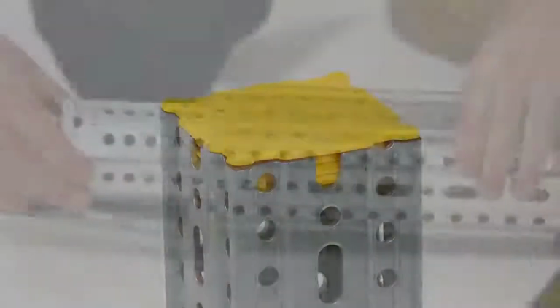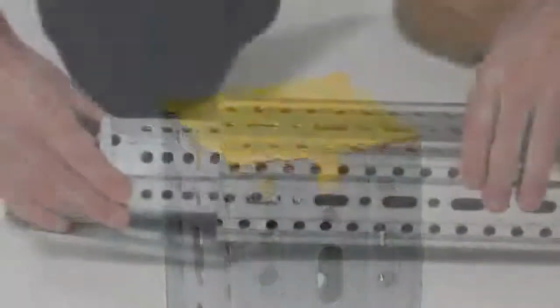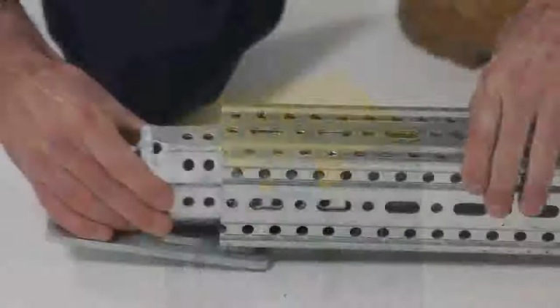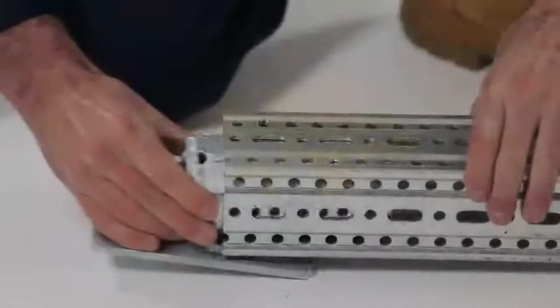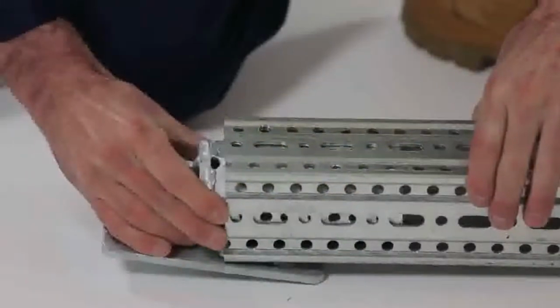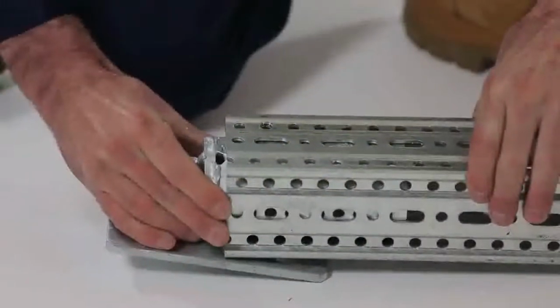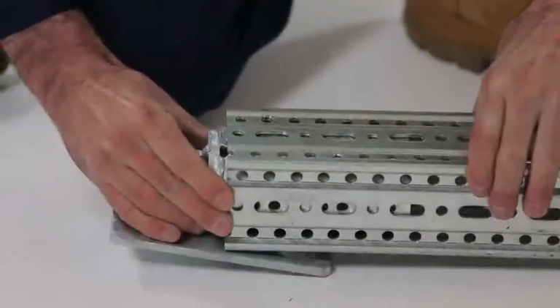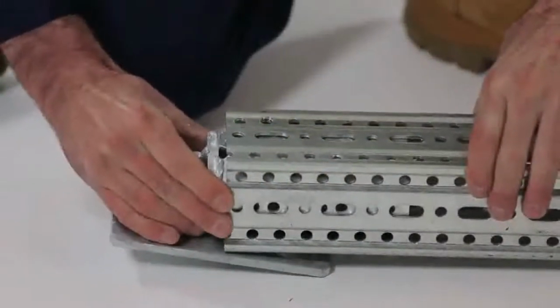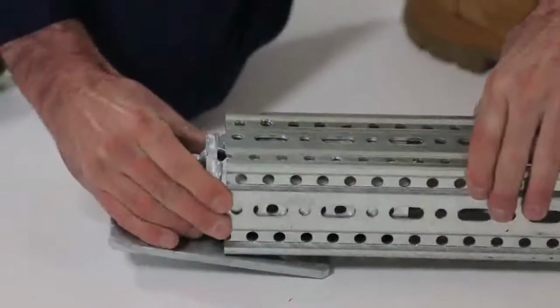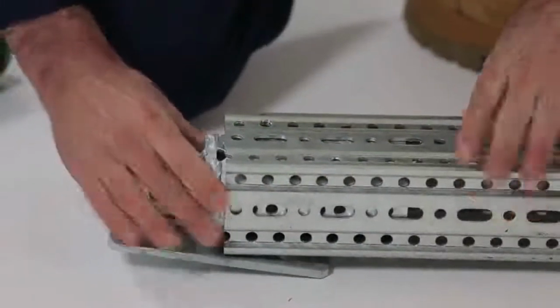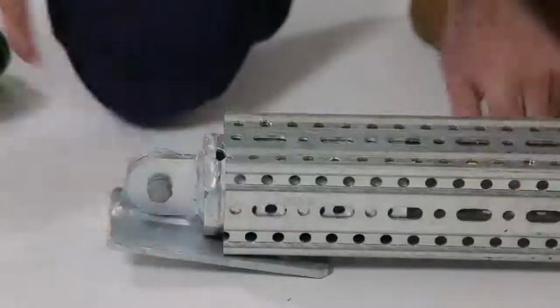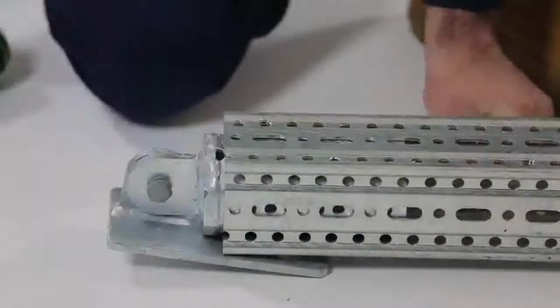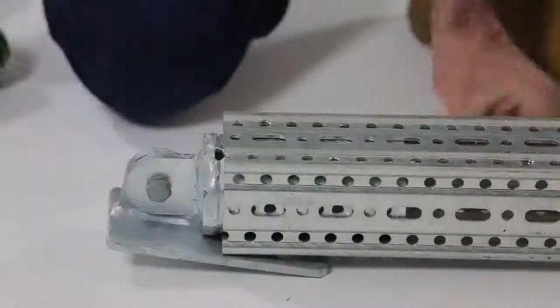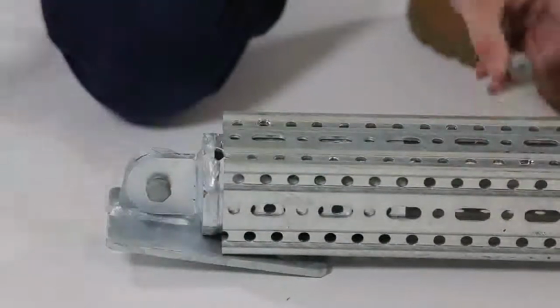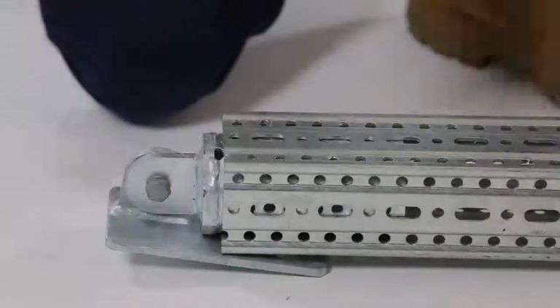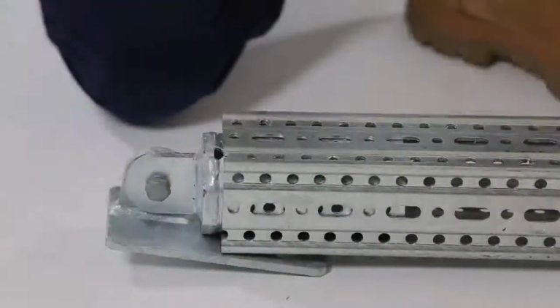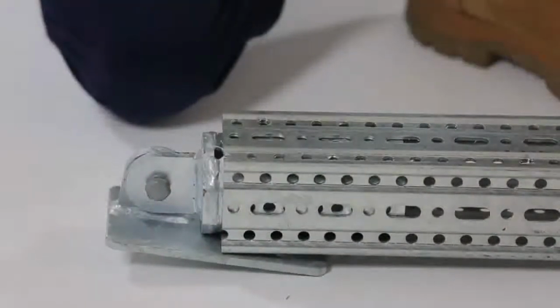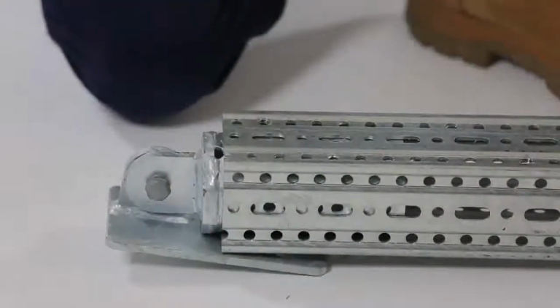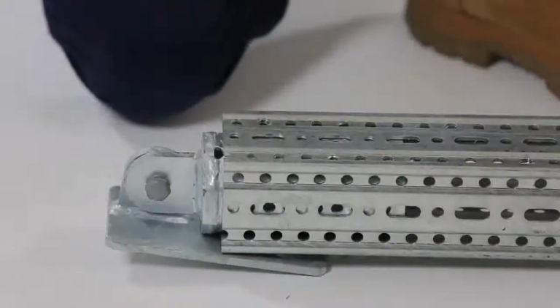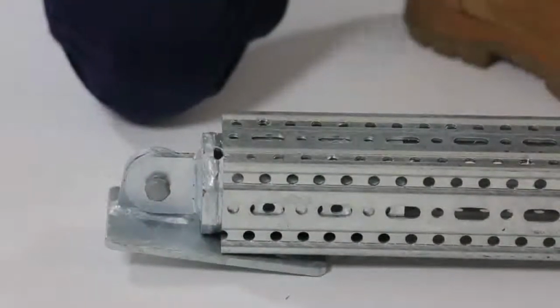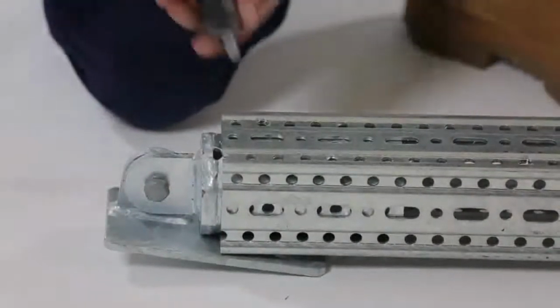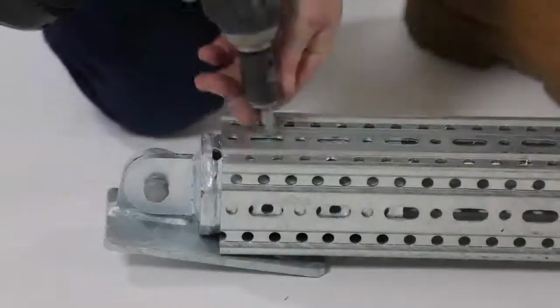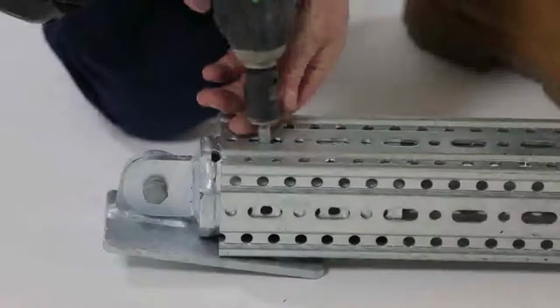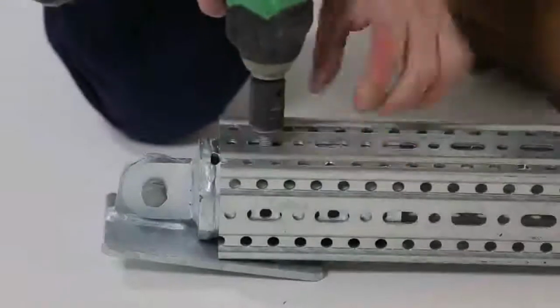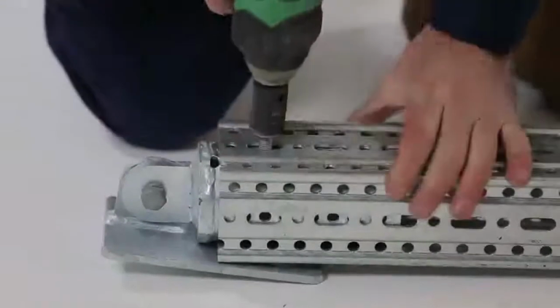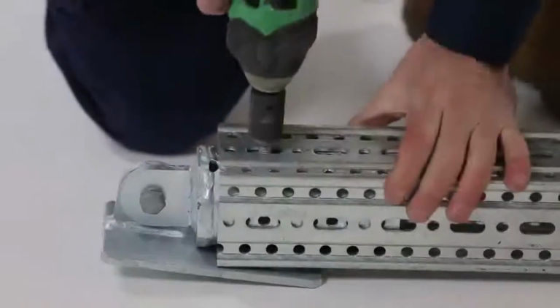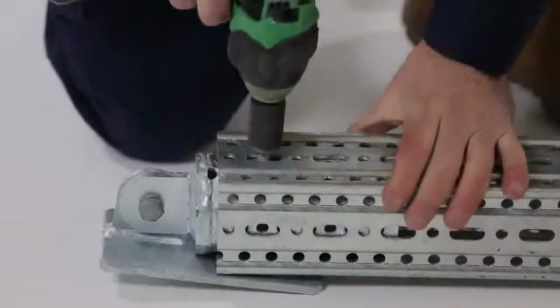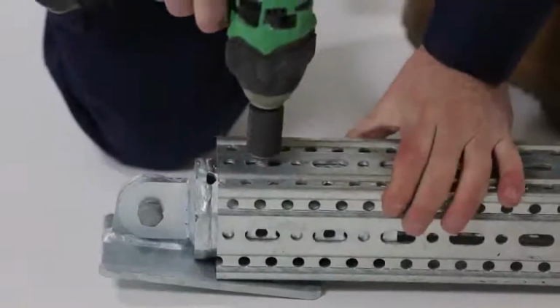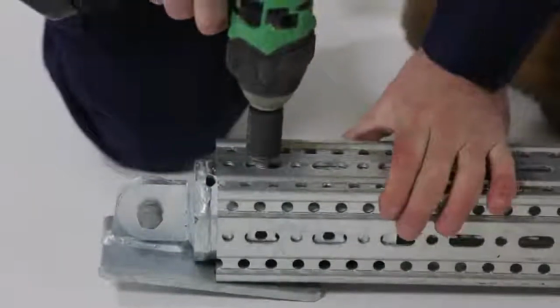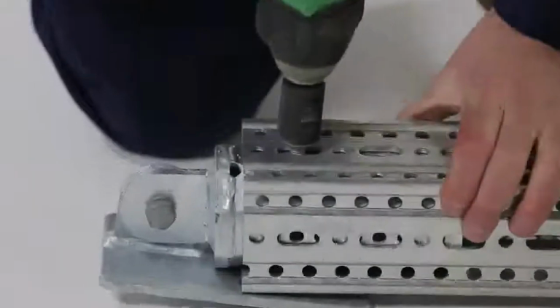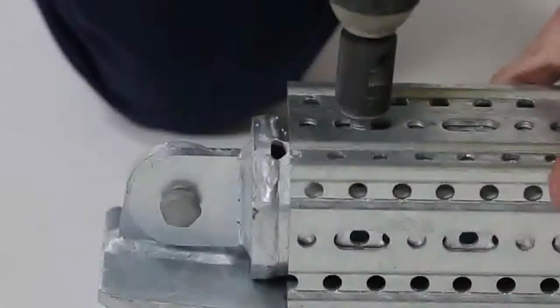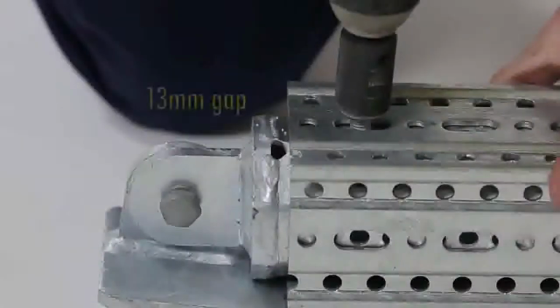Pivot joints are connected in the same way, except the gap from the Framo 80 section to the end of the pivot joint should be 13 millimetres.